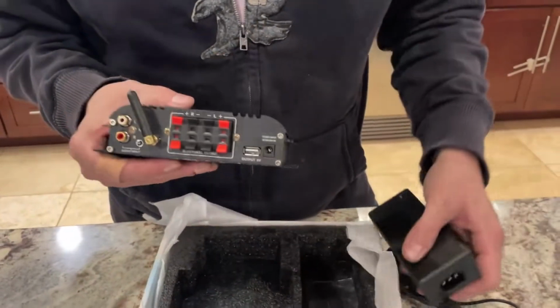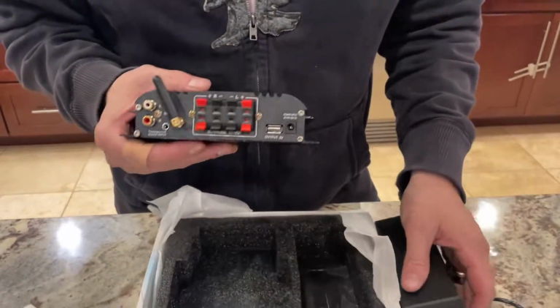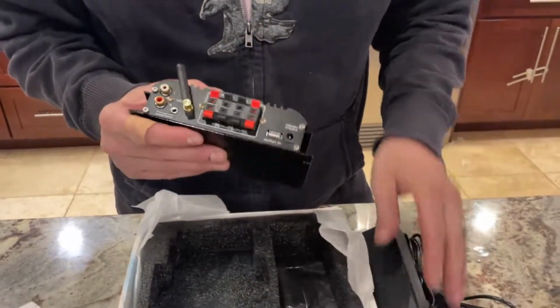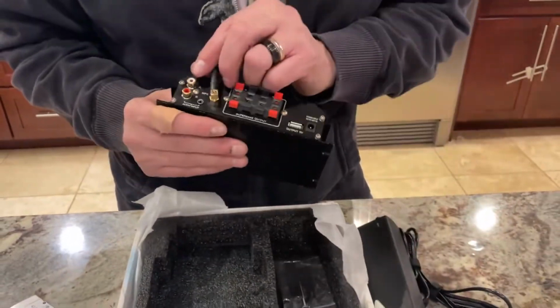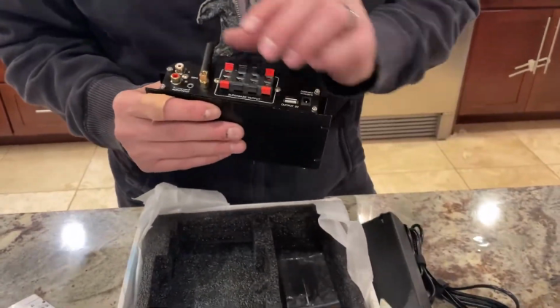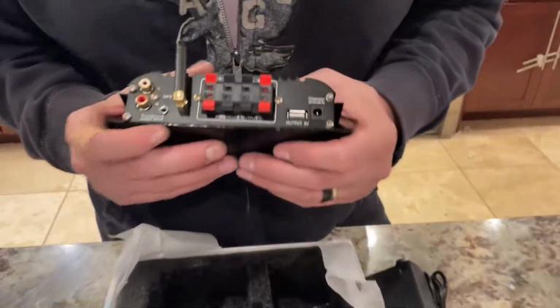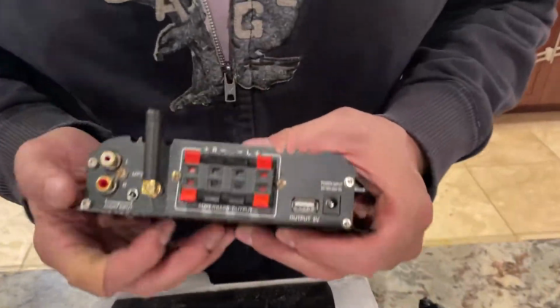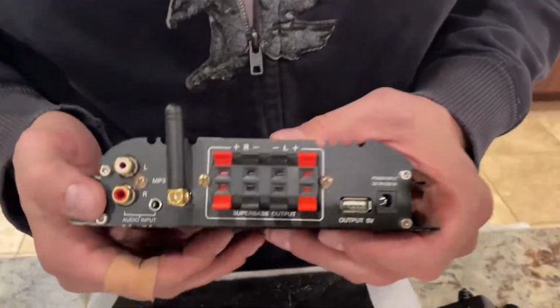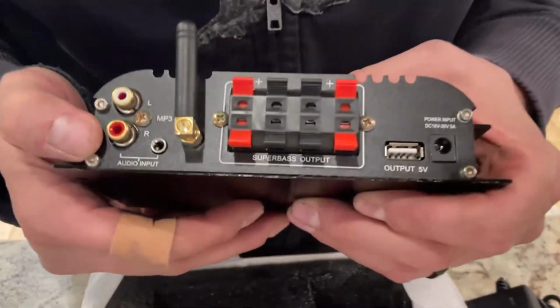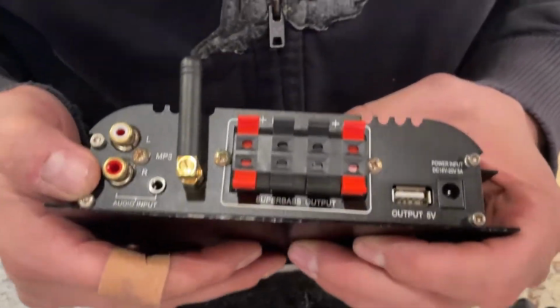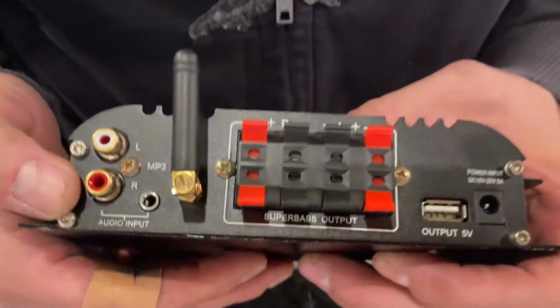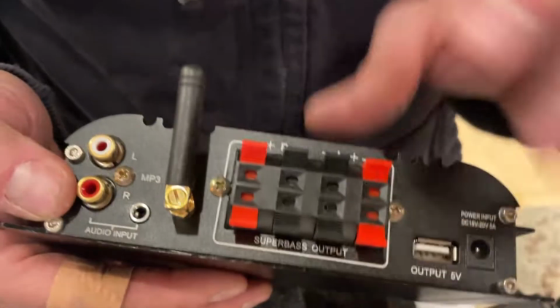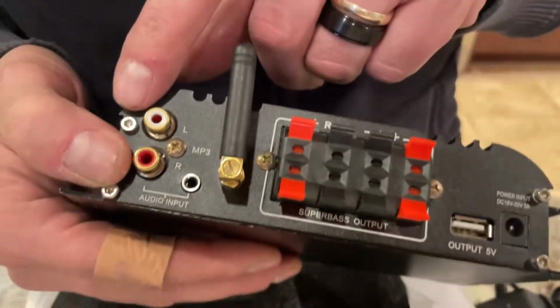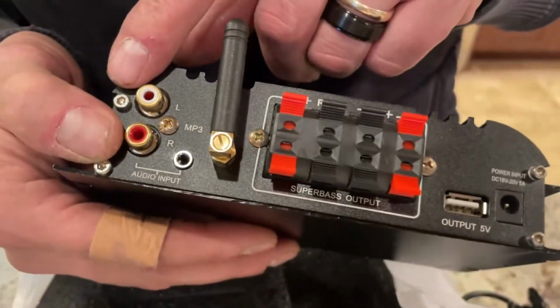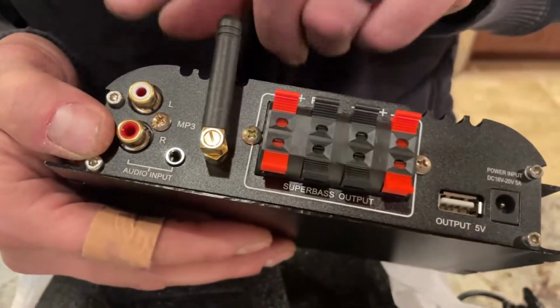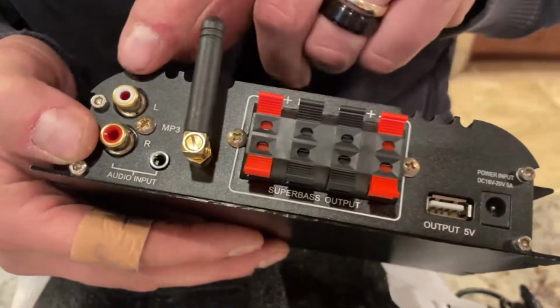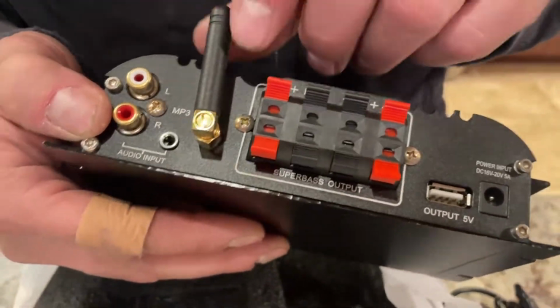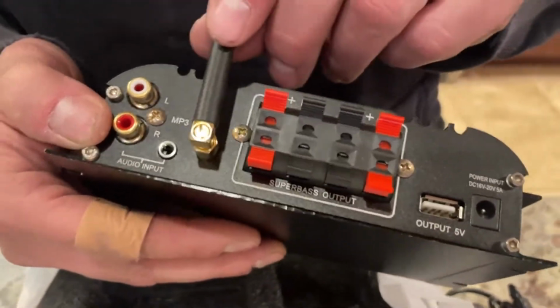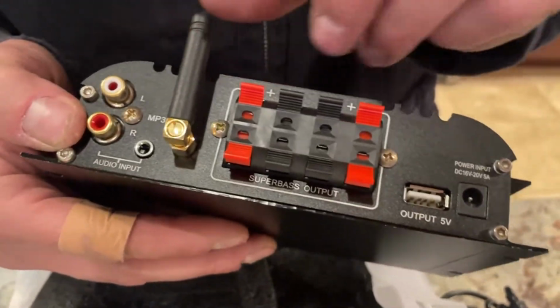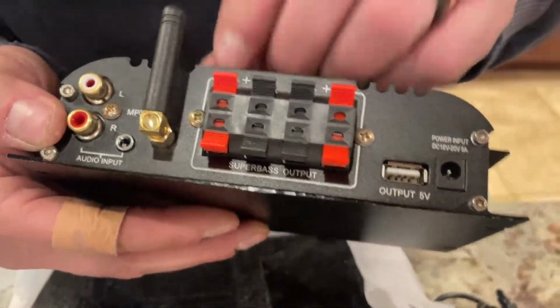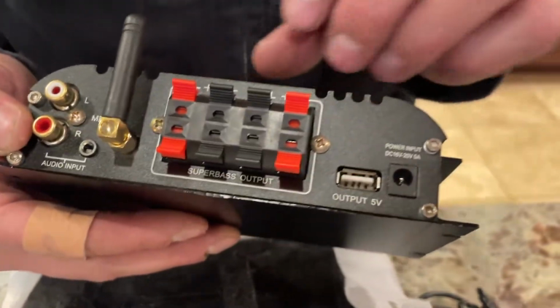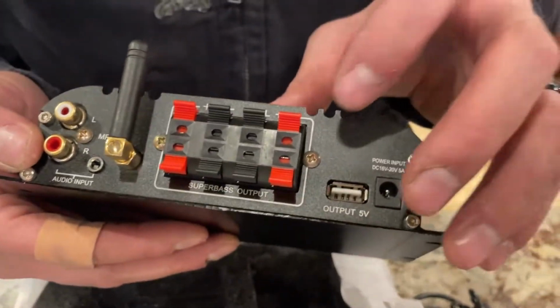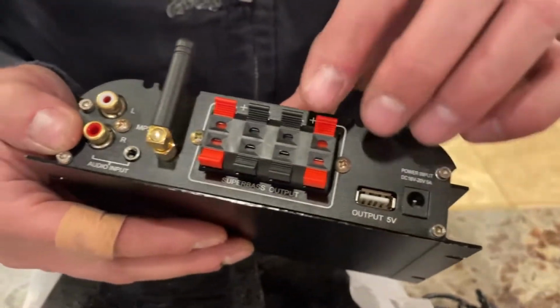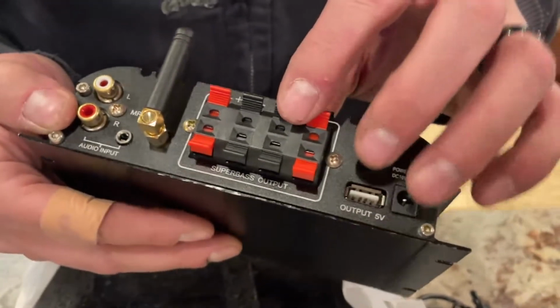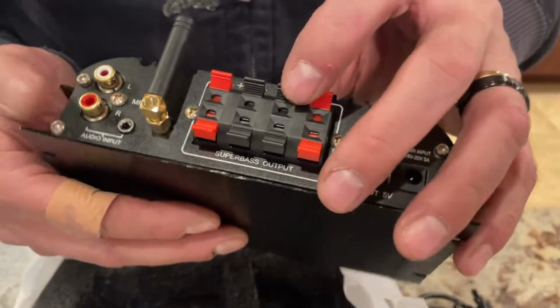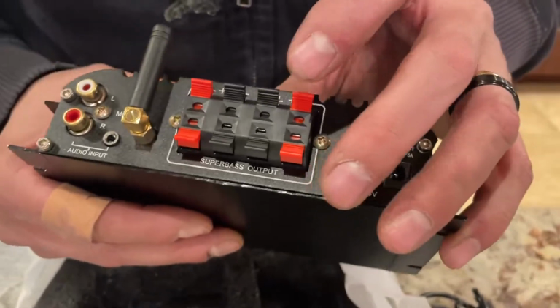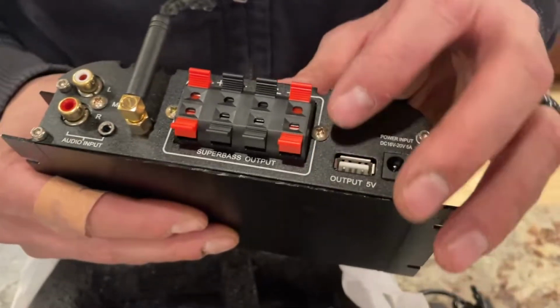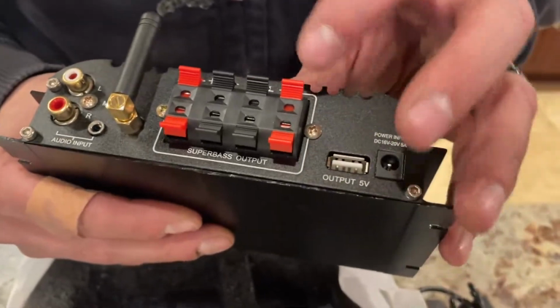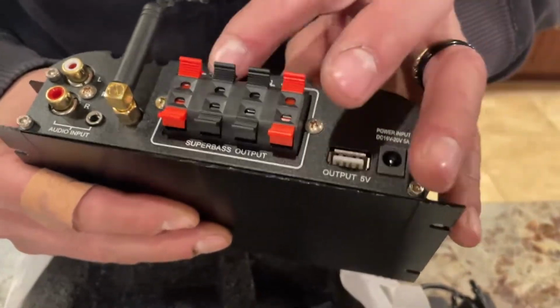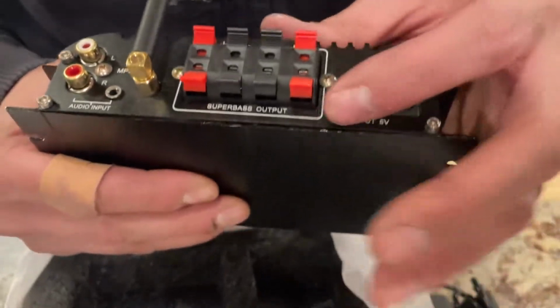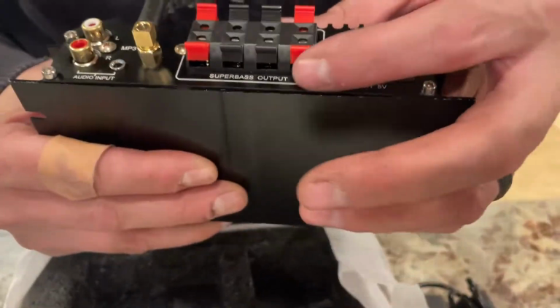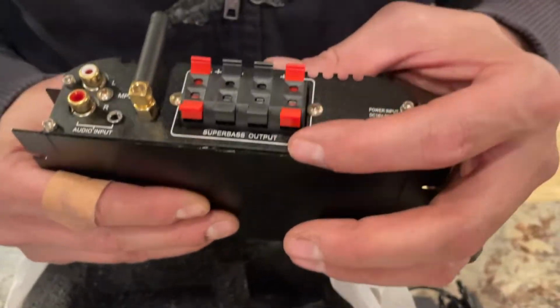On the back you can see your audio input, there is an antenna for your Bluetooth, and then your speaker outputs for your left and right channels.